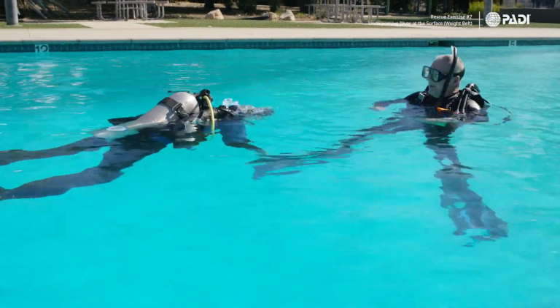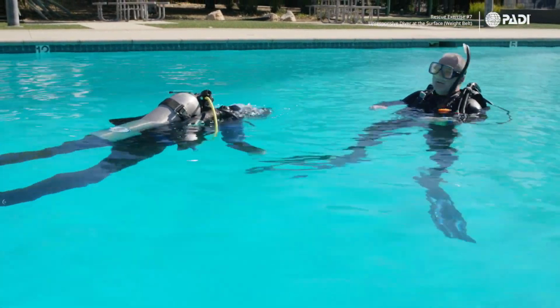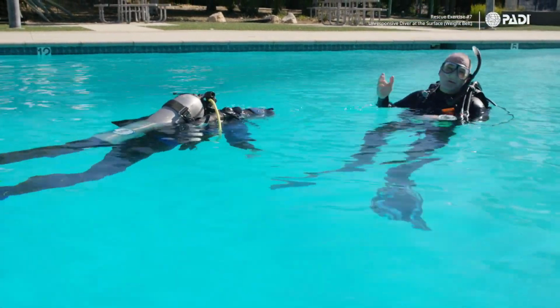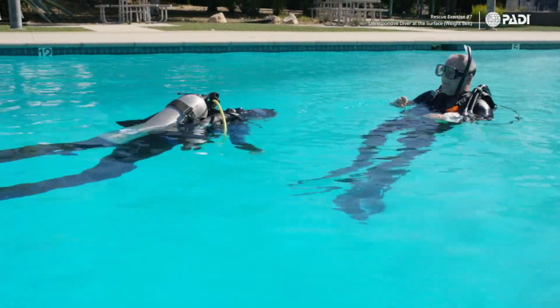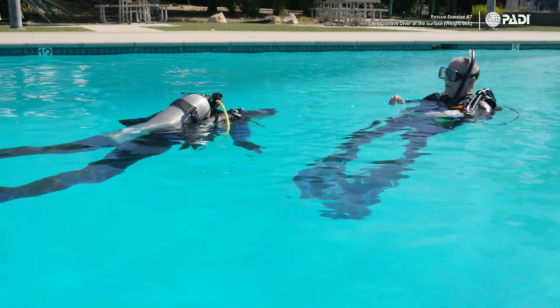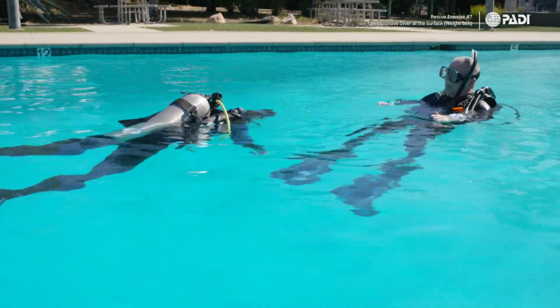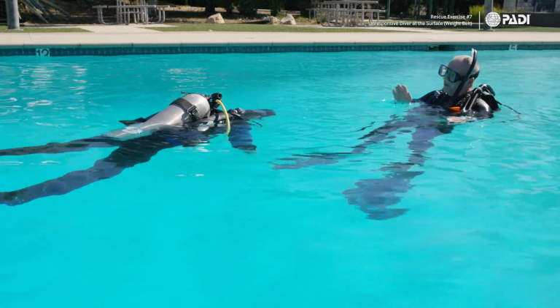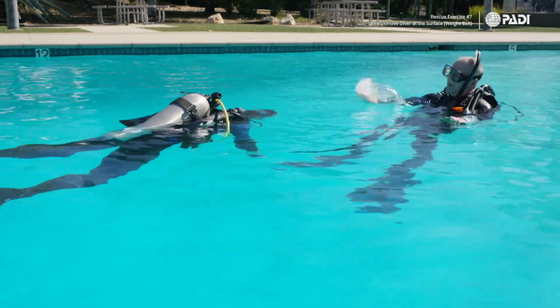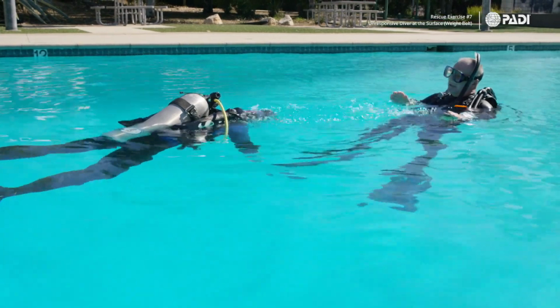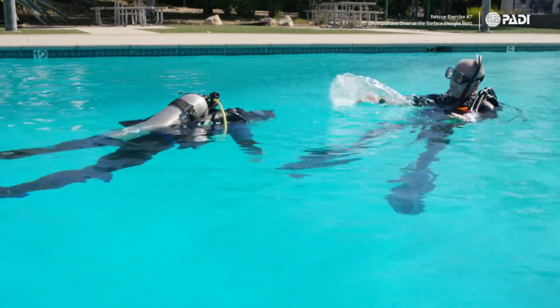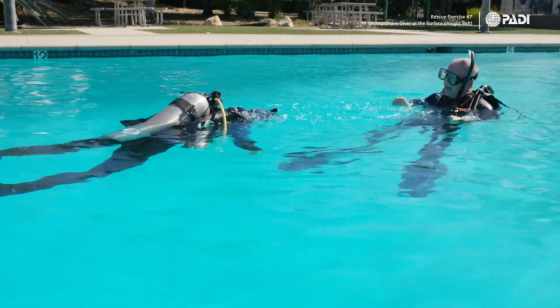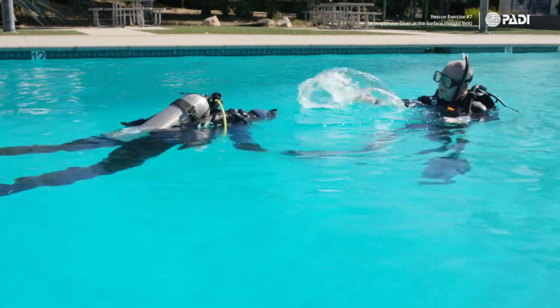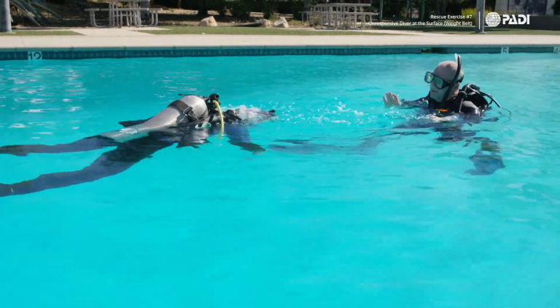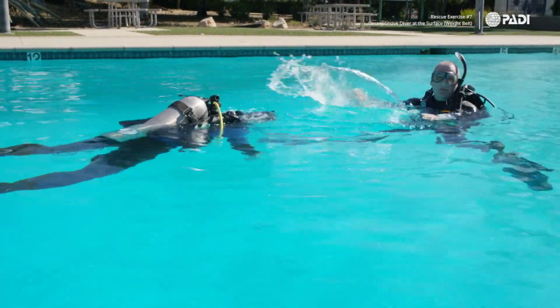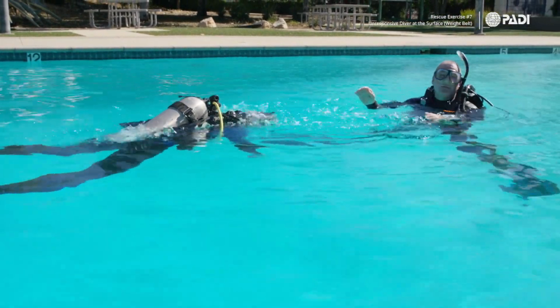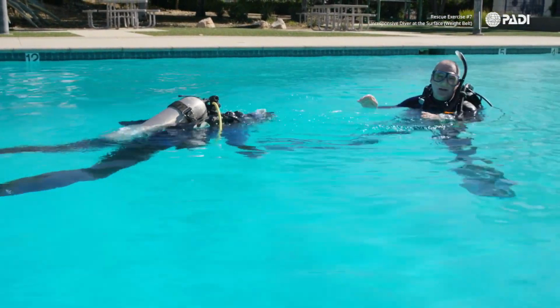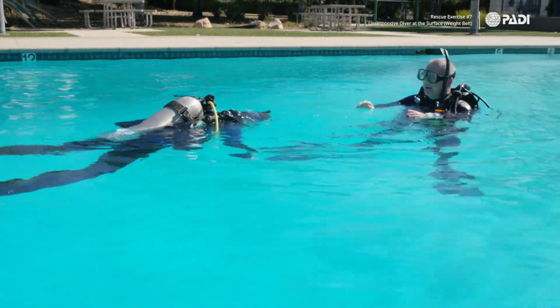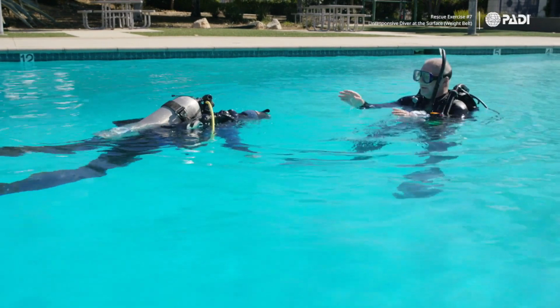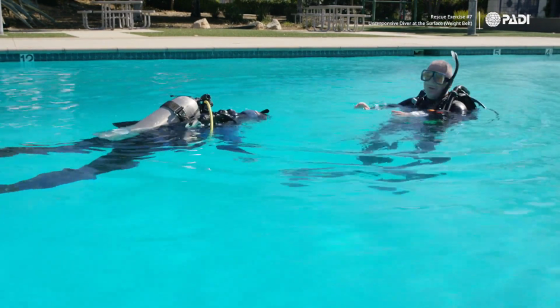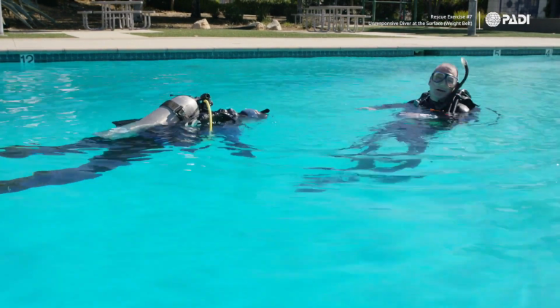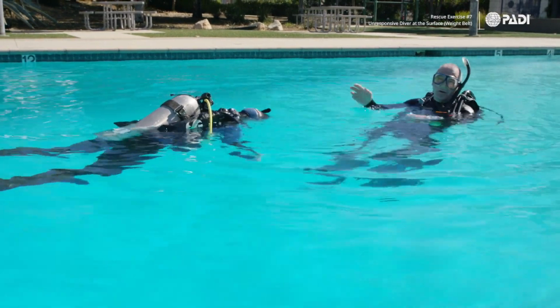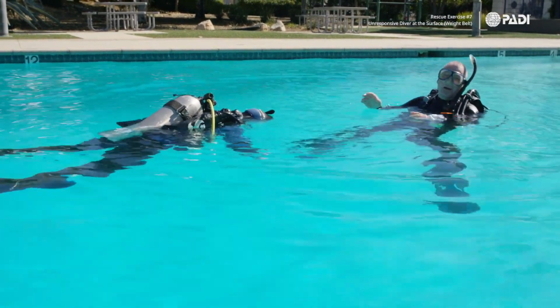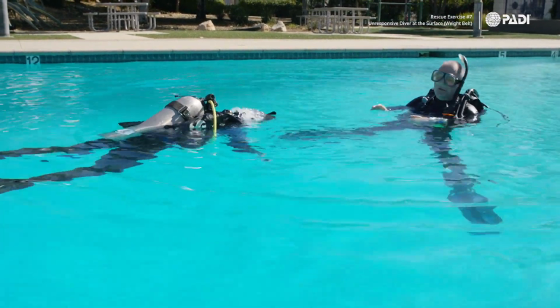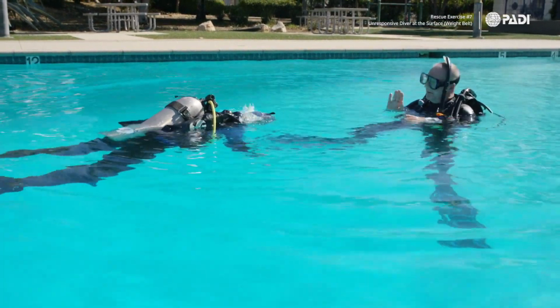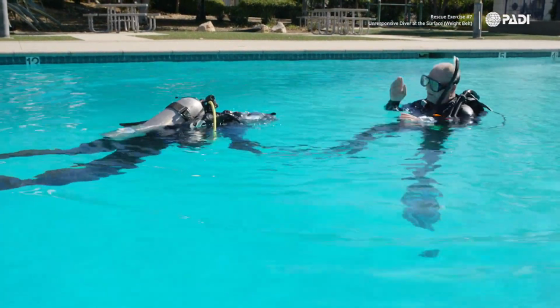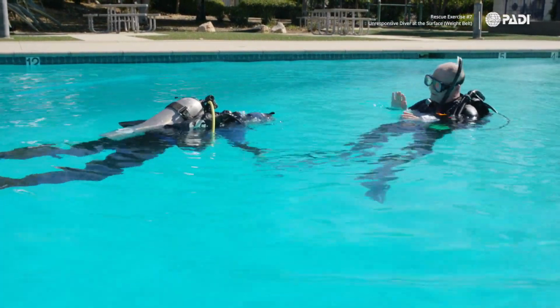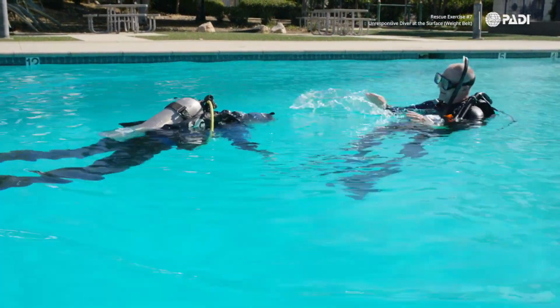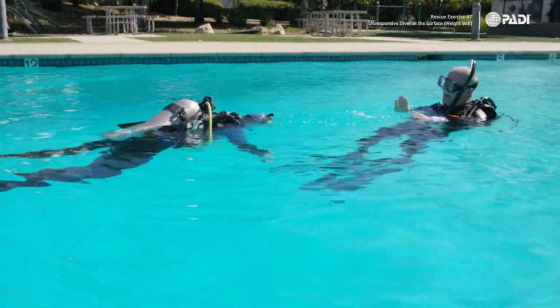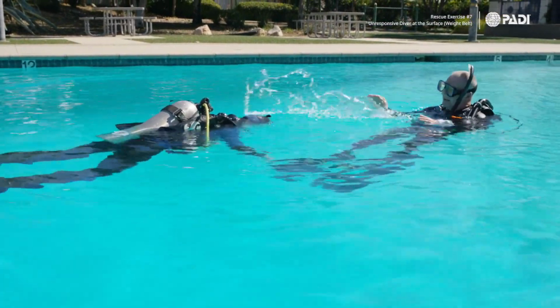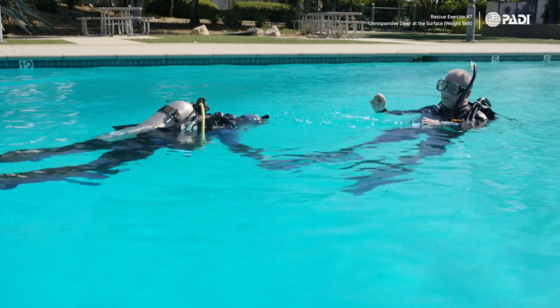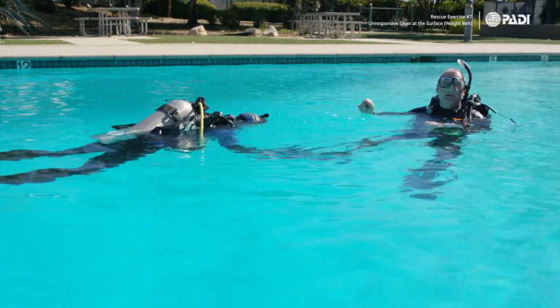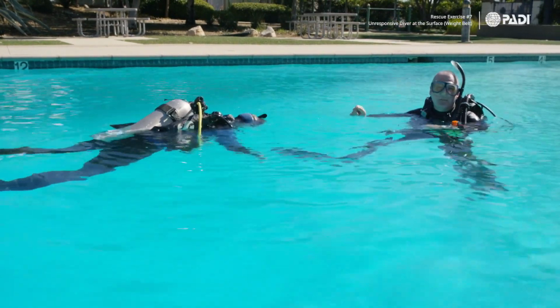When we approach, we call out: 'Diver, diver, are you okay? Are you okay?' We want to find out if they're just snorkeling or if they are unconscious. By throwing water on the head like that, that should wake them up. So if nothing happens, we move to the next step.